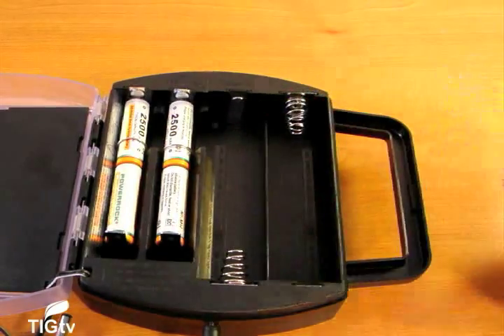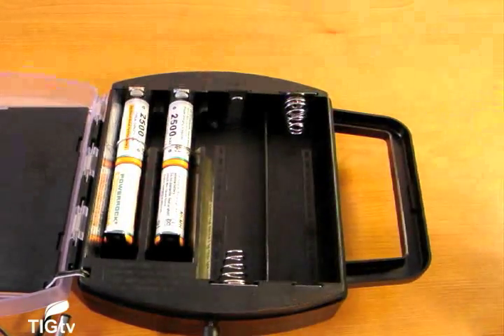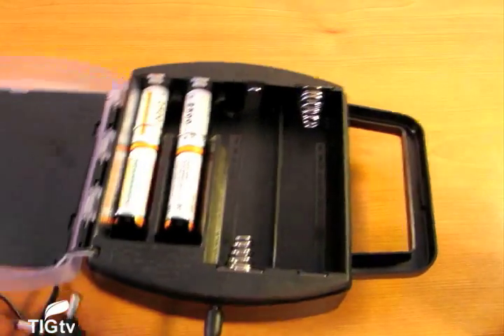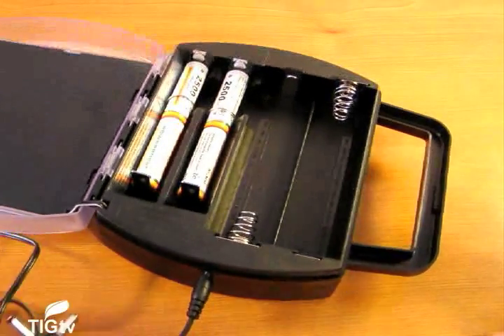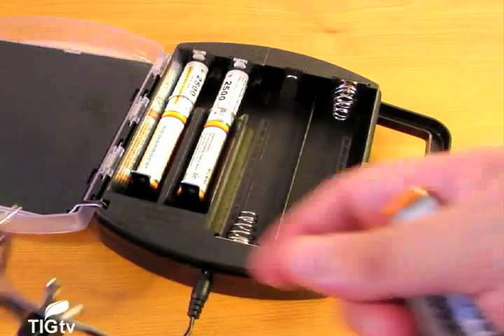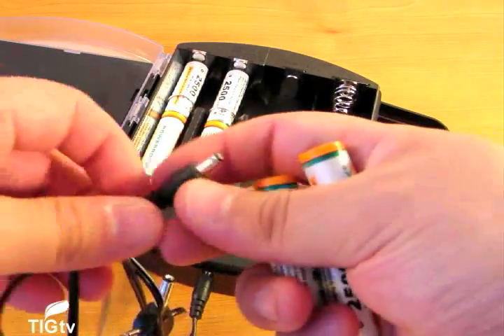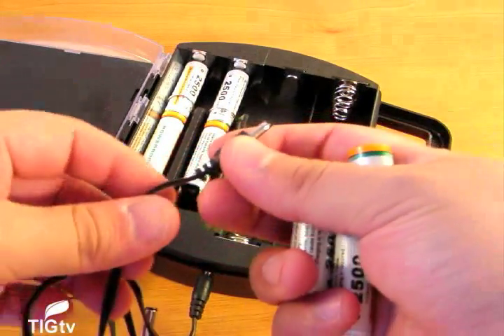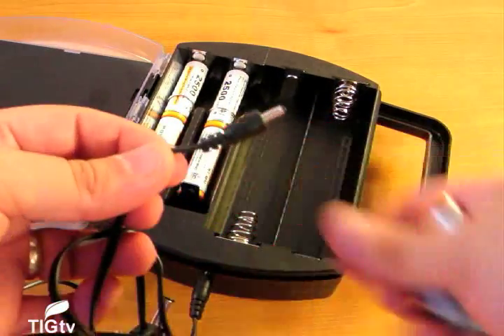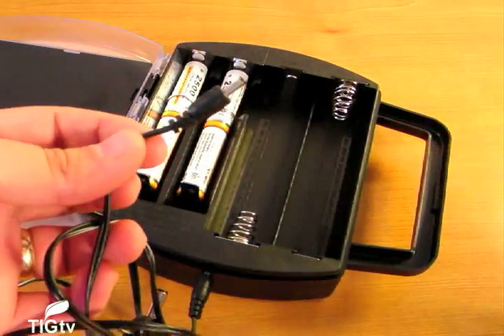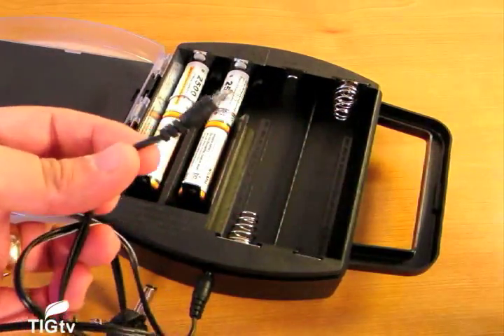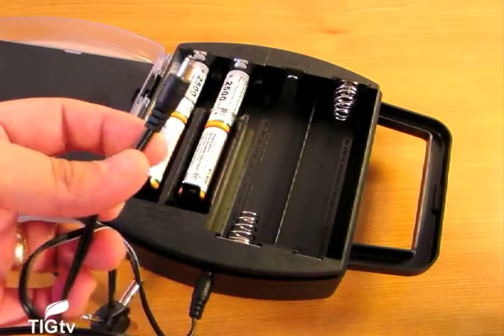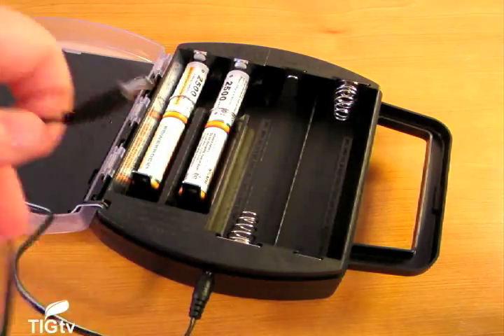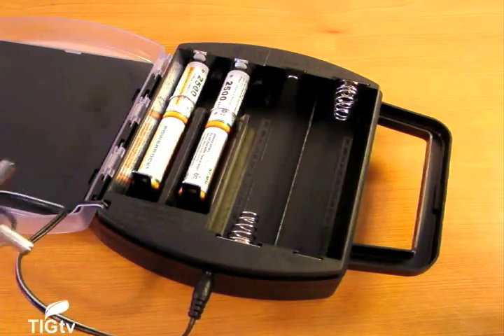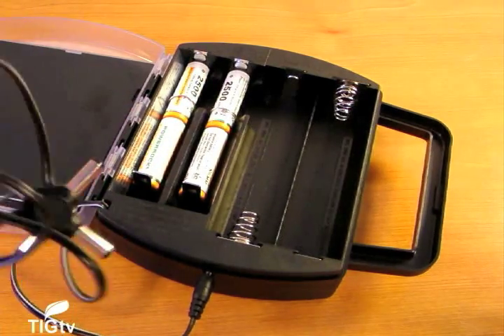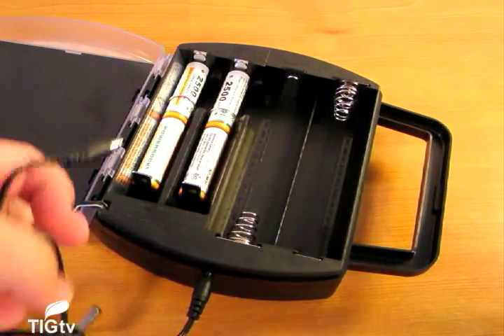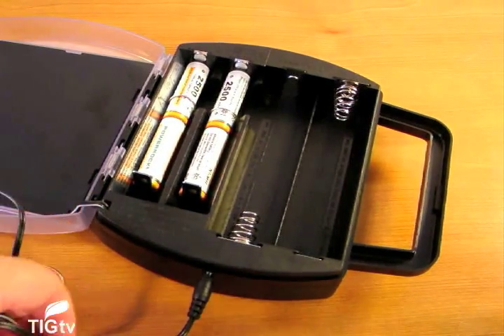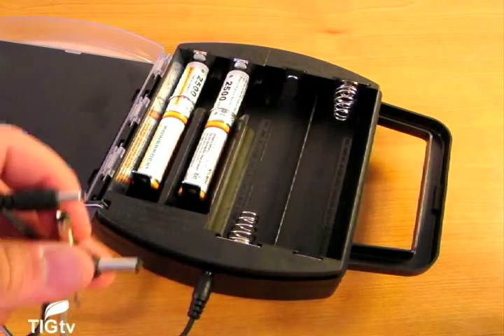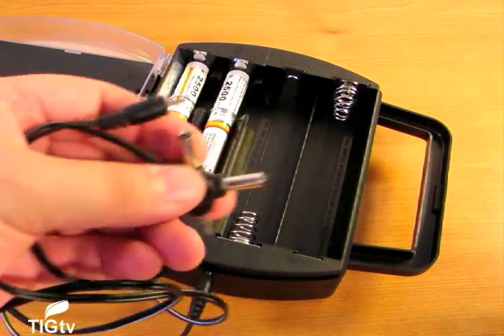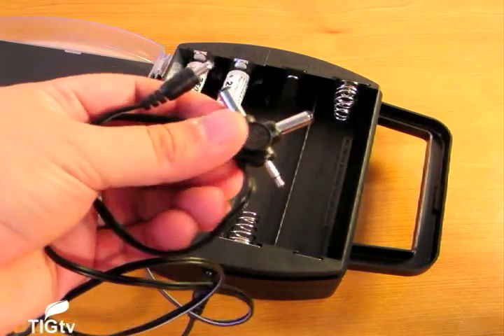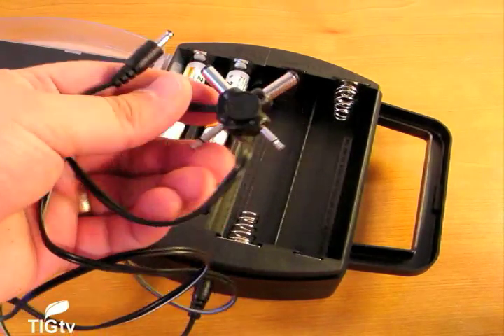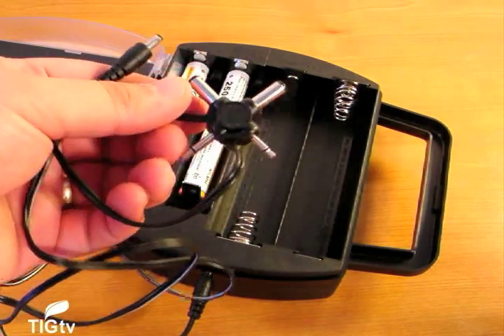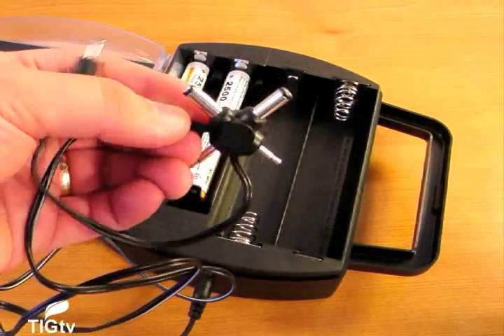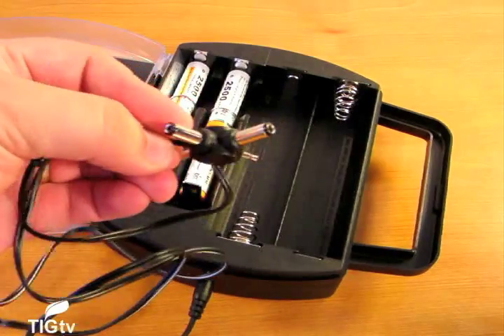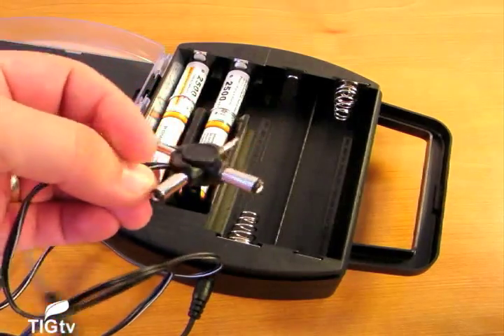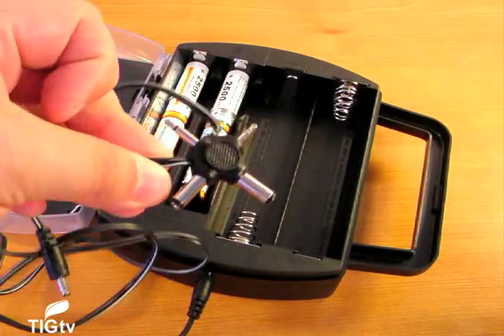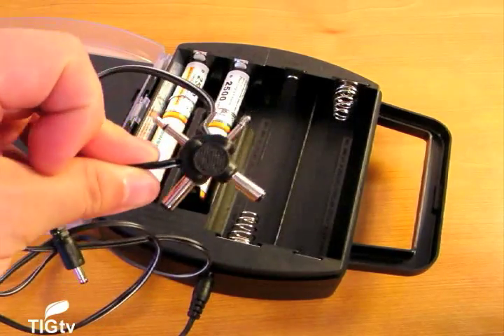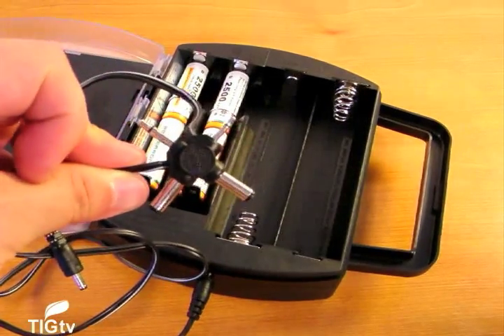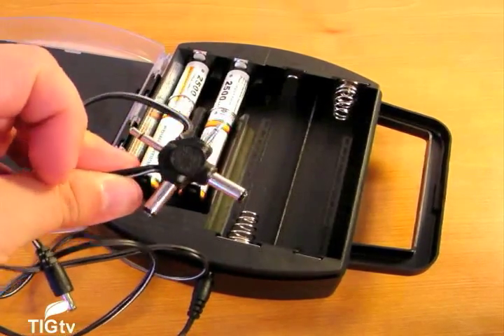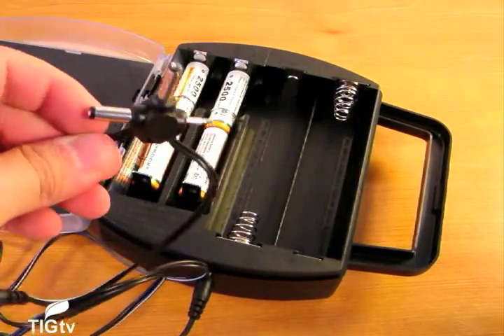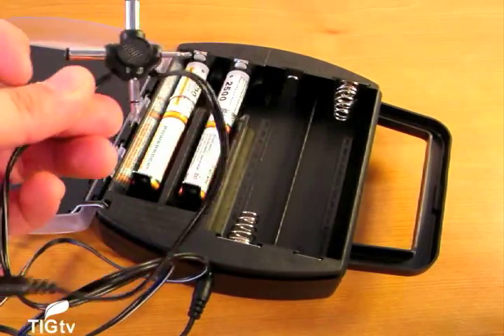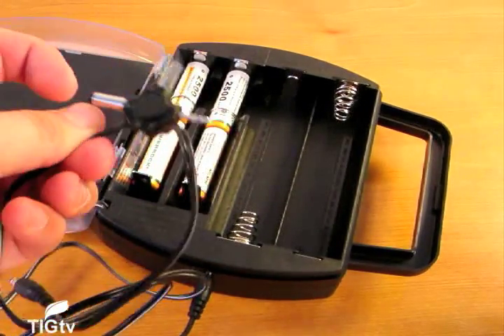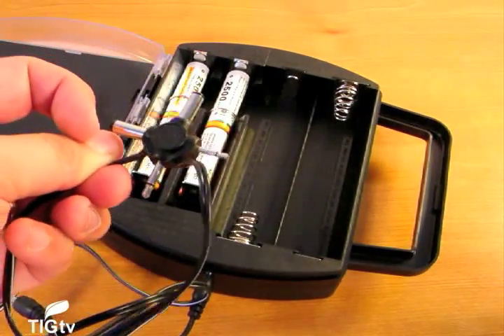We also thought it would have been nice to have a removable solar panel that's always mounted, combined with a charge indicator that would let you know when your batteries are fully charged, instead of relying on time estimates due to varying weather conditions.